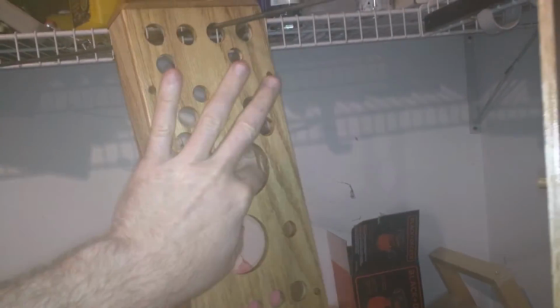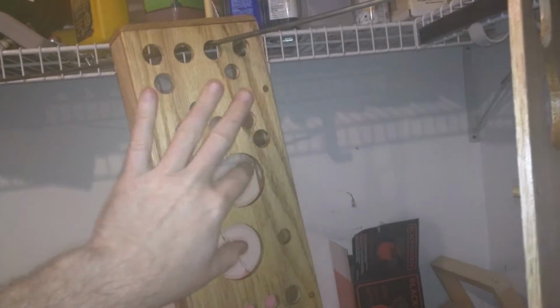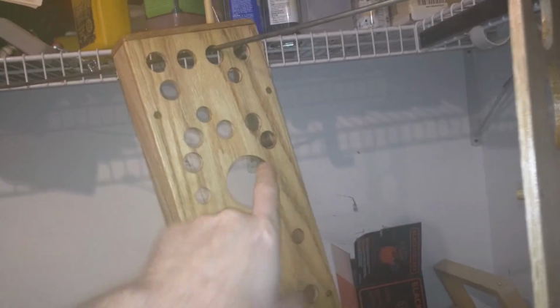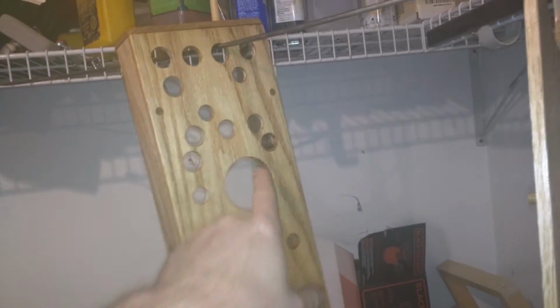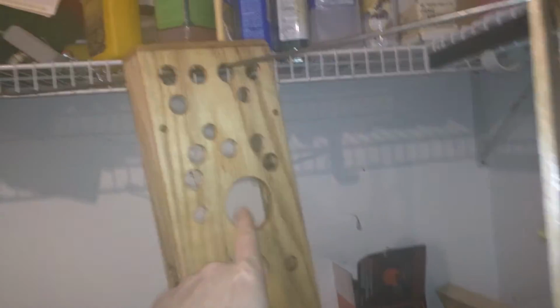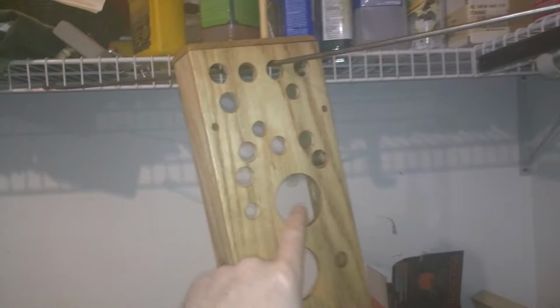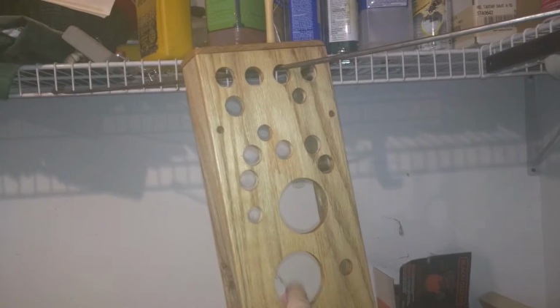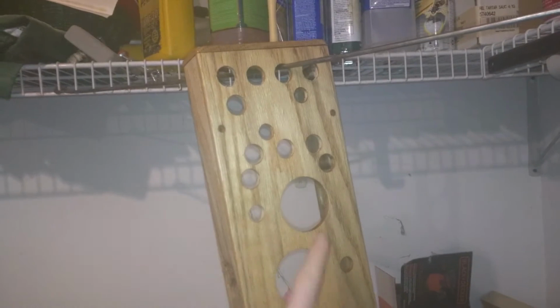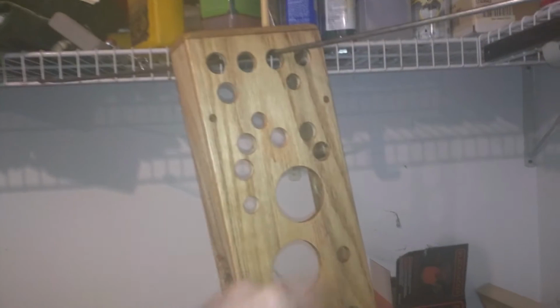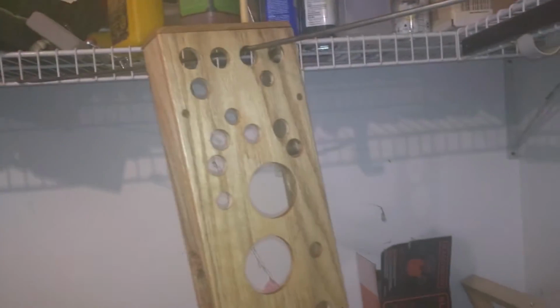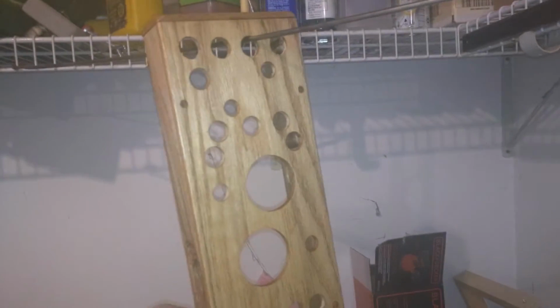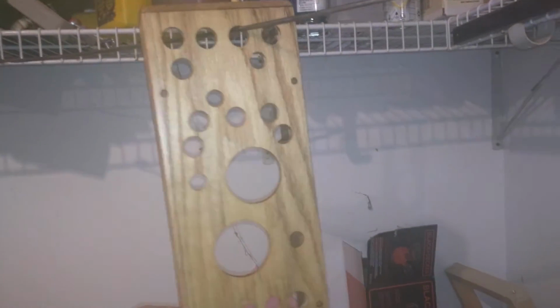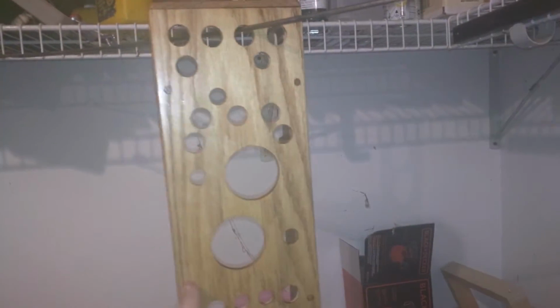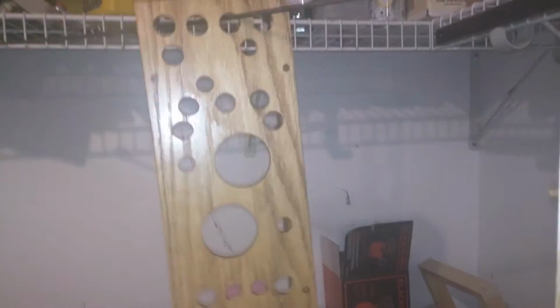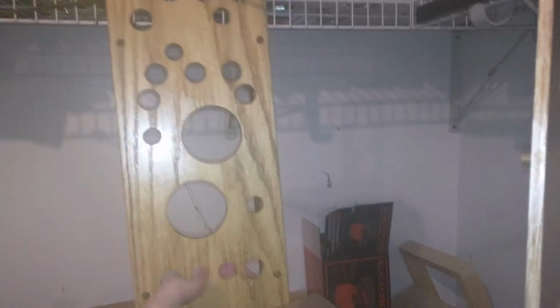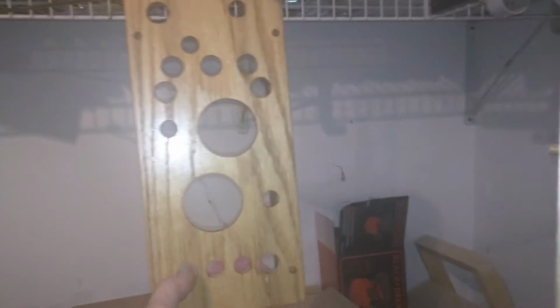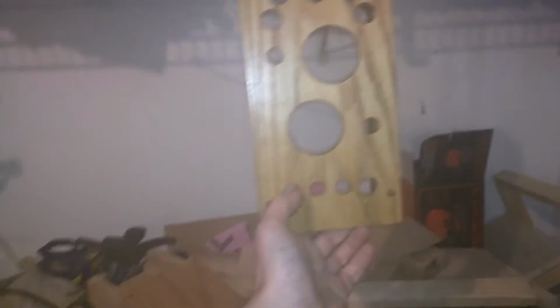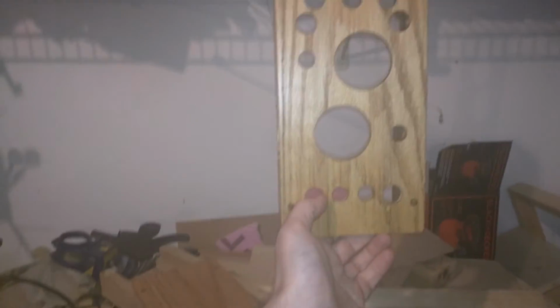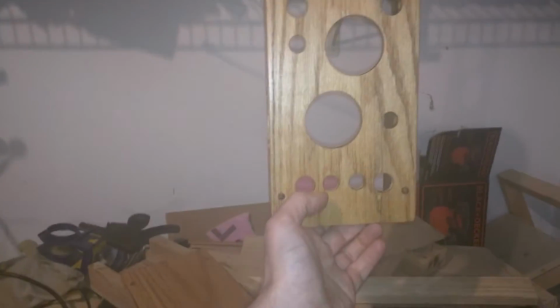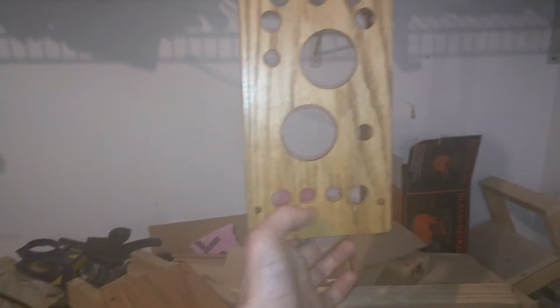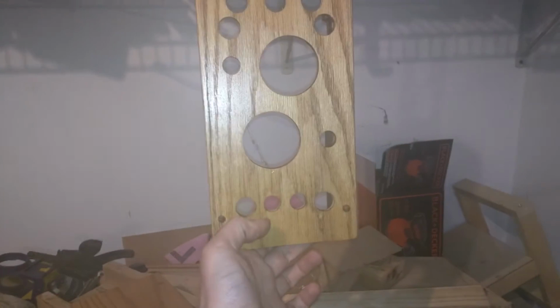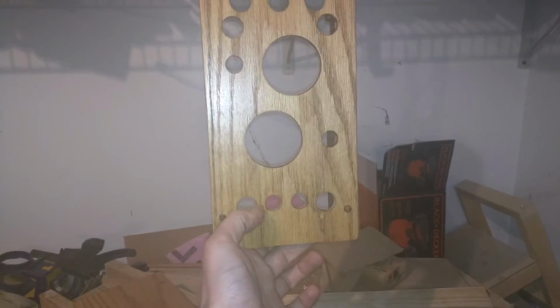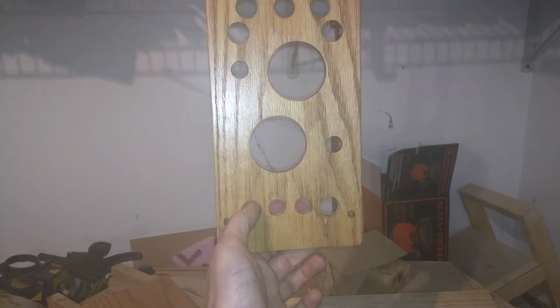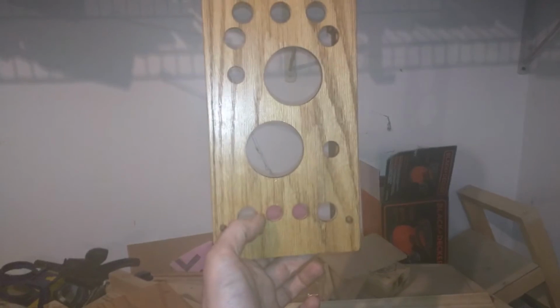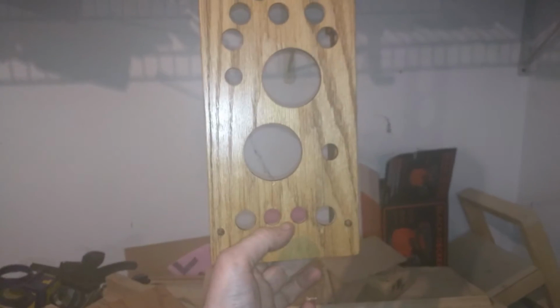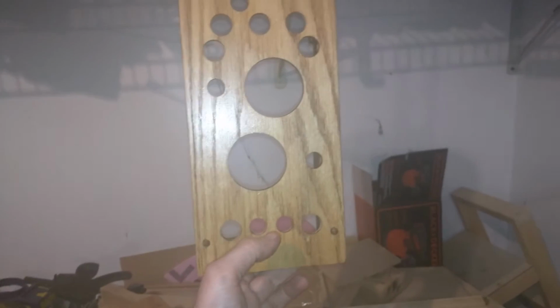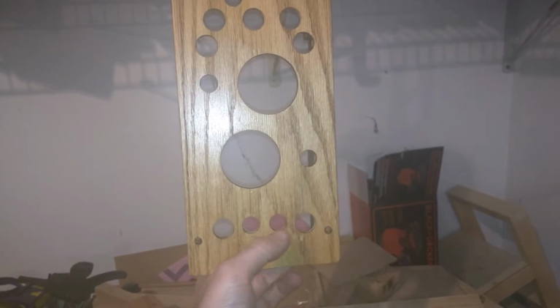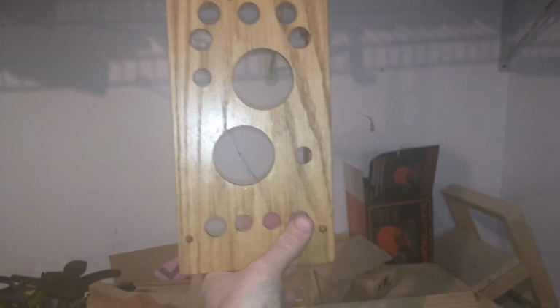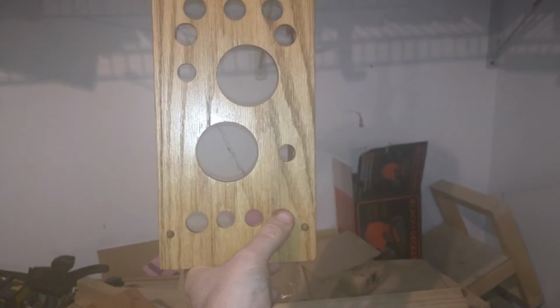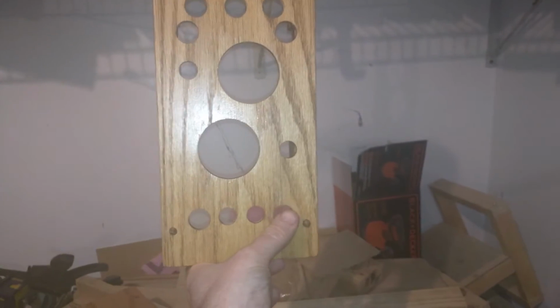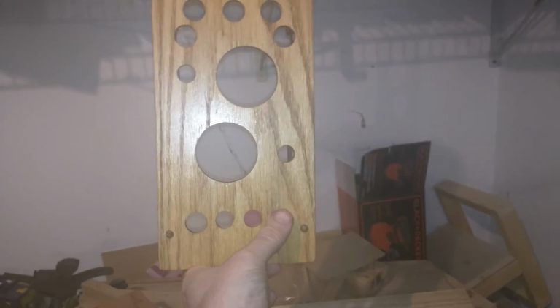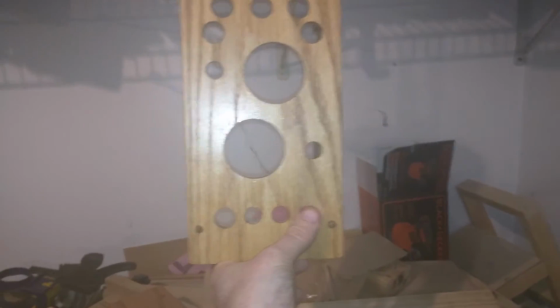Here I'm going to put a Kwikset and a Schlage. And down here probably something like a Master Lock number three, which is very representative, and a warded lock.